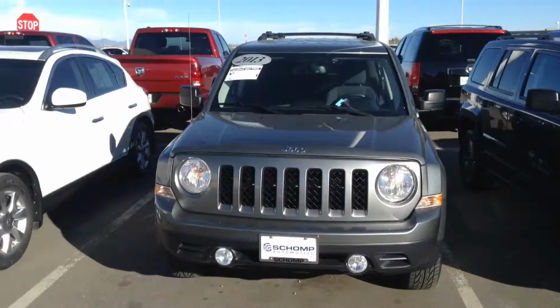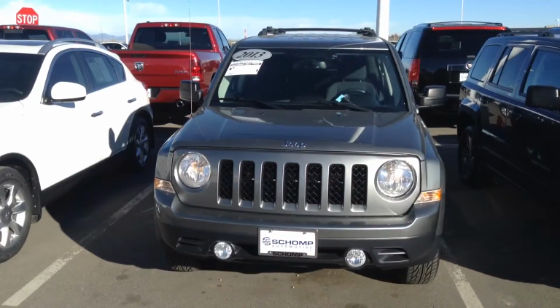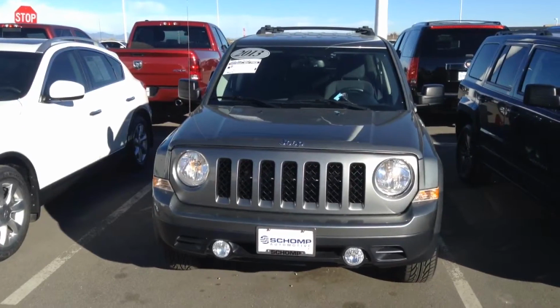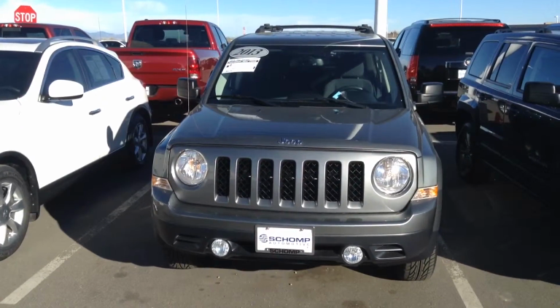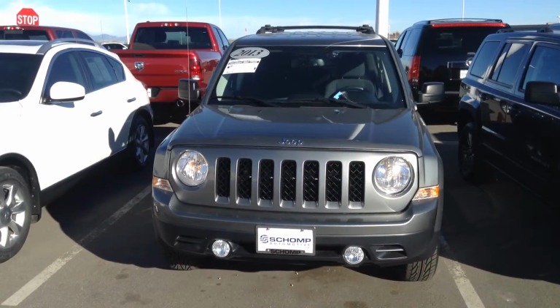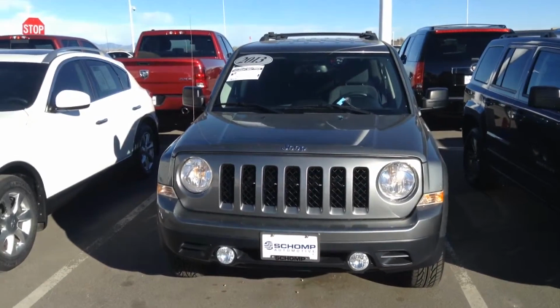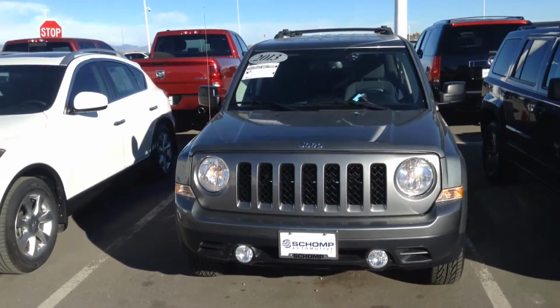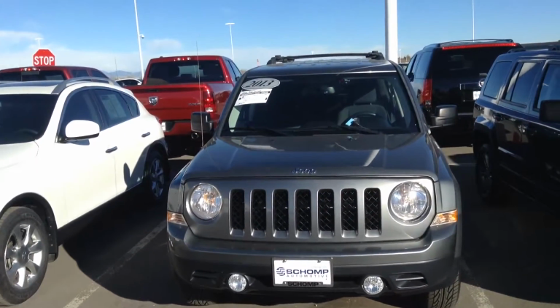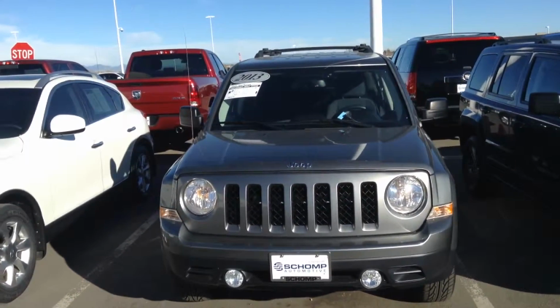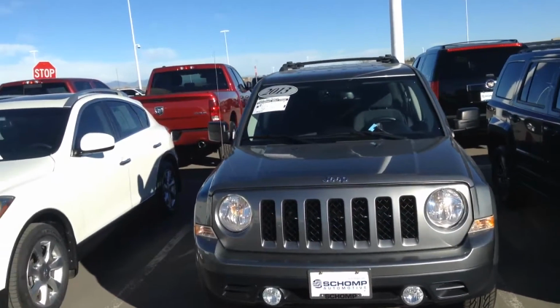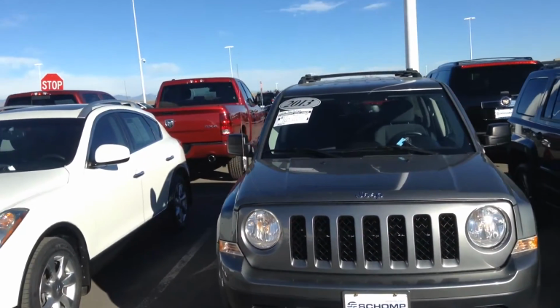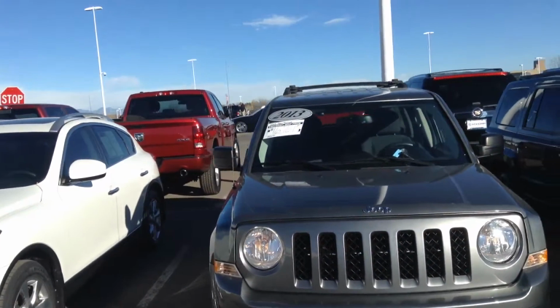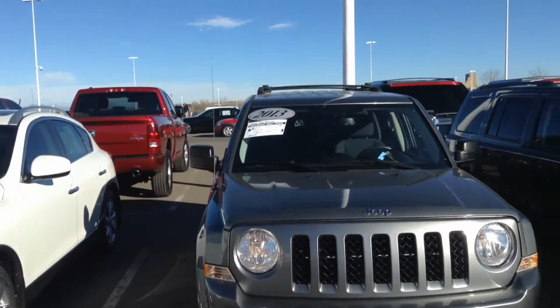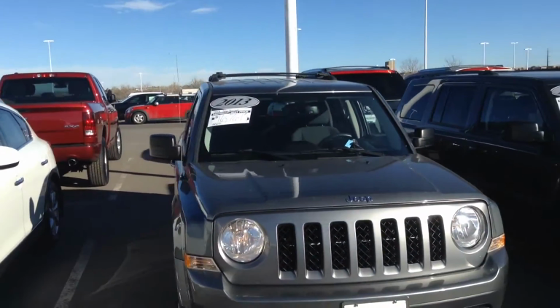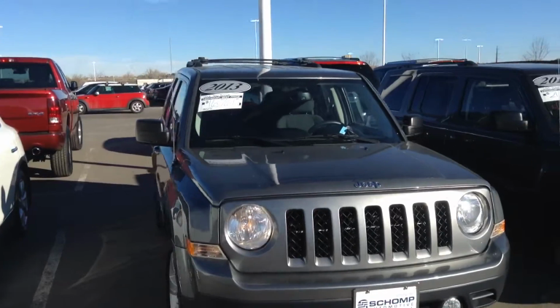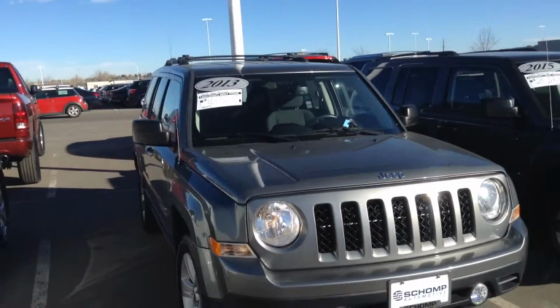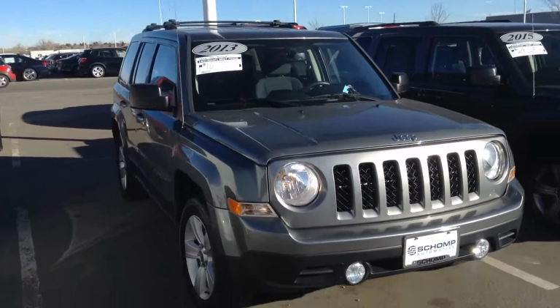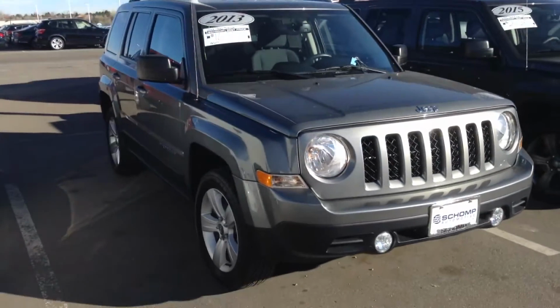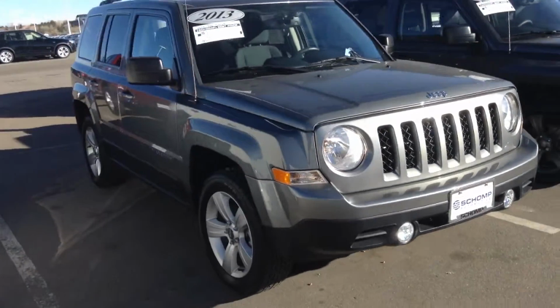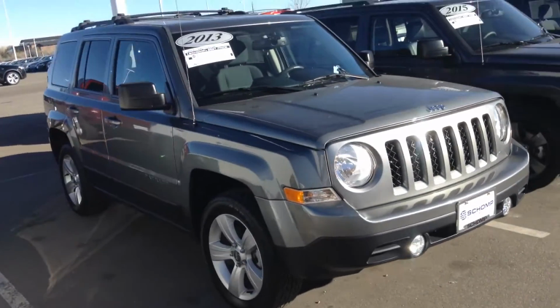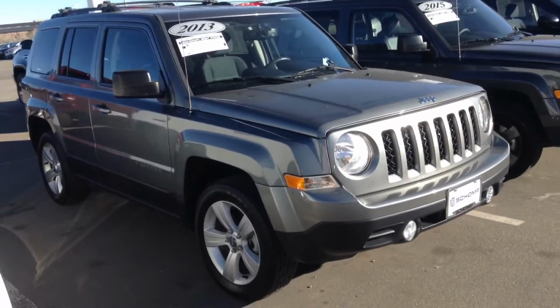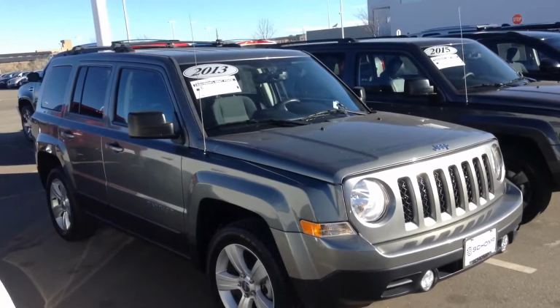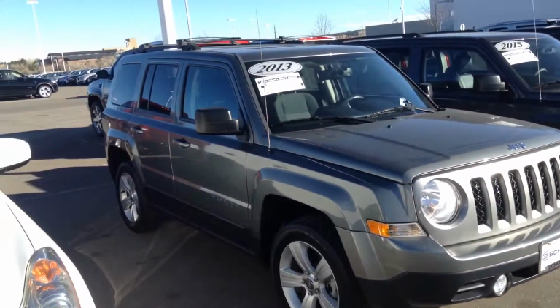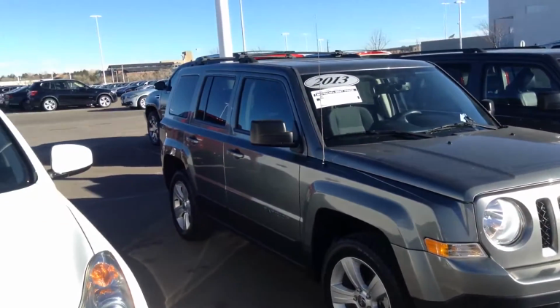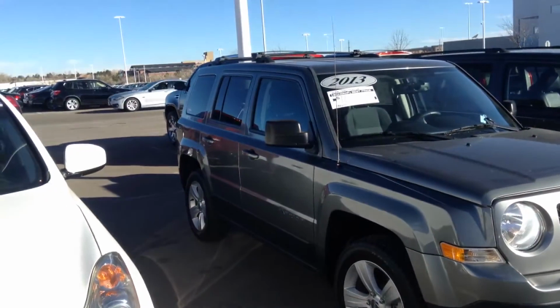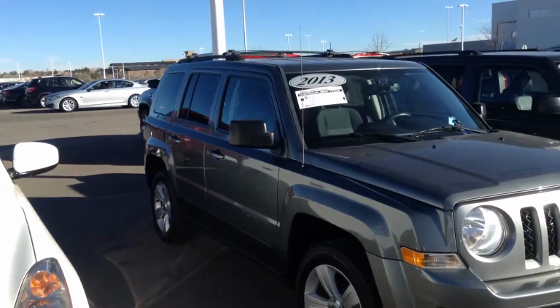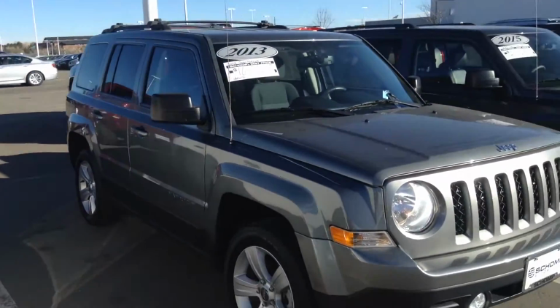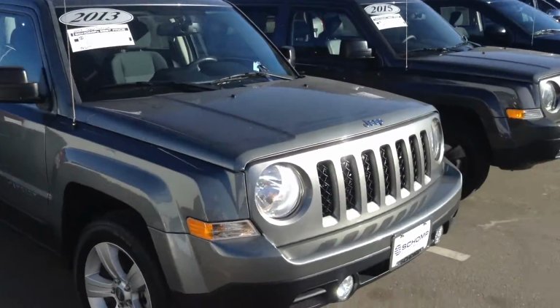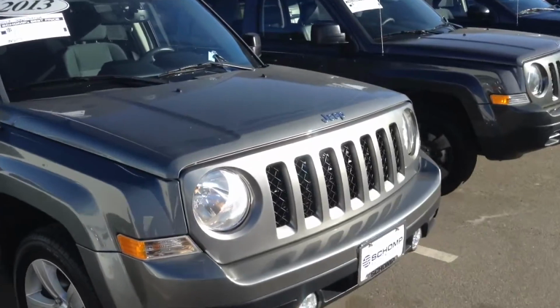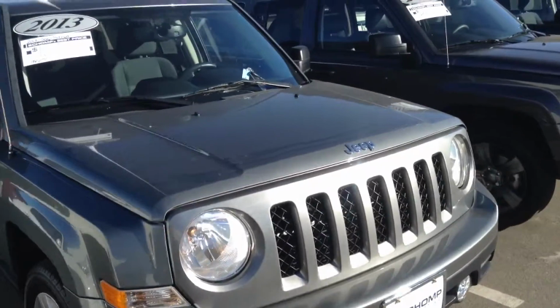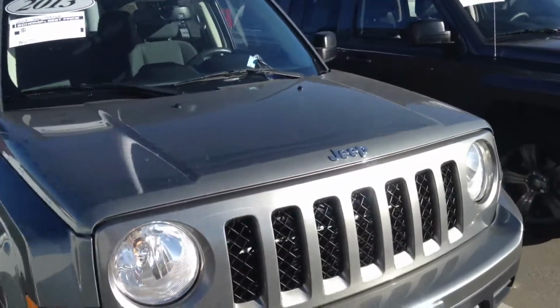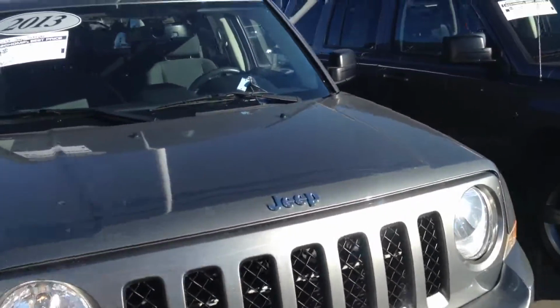Good morning from Chomp BMW. My name is Steve Ruffner. This is a 2013 Jeep Patriot. To give you a closer look, make sure the car is in great shape.